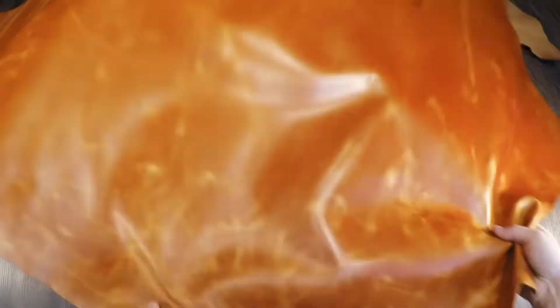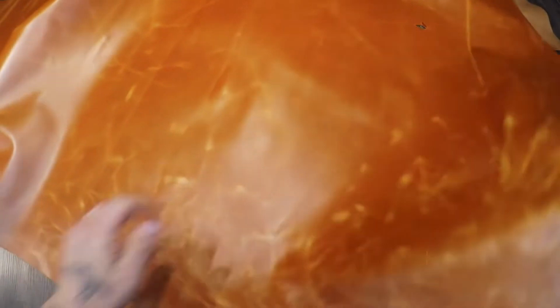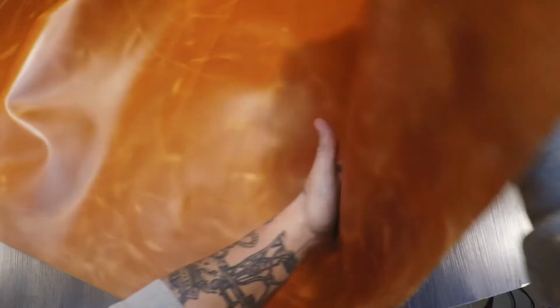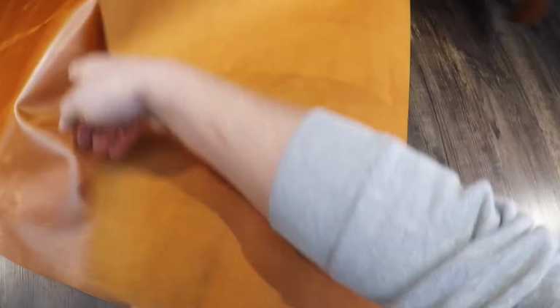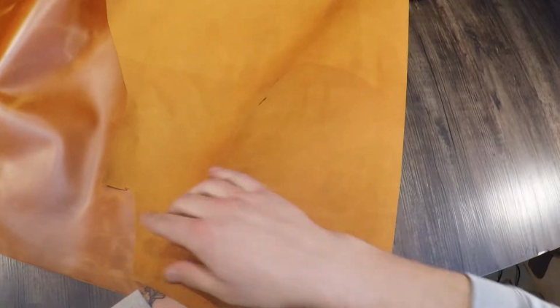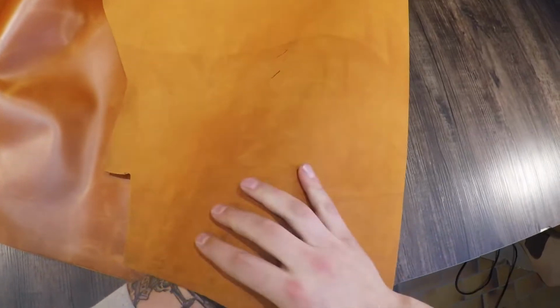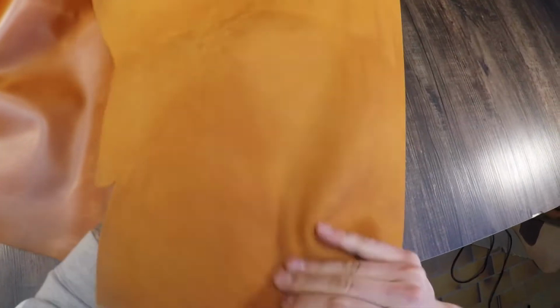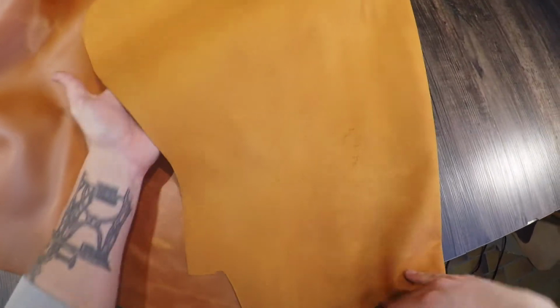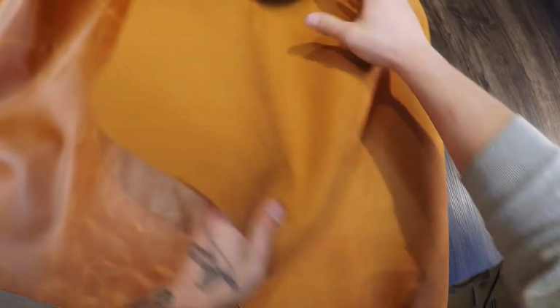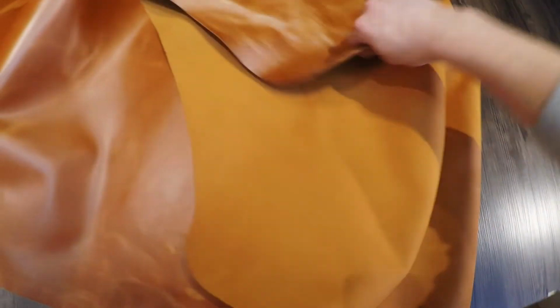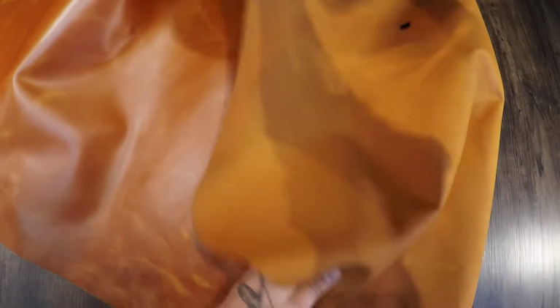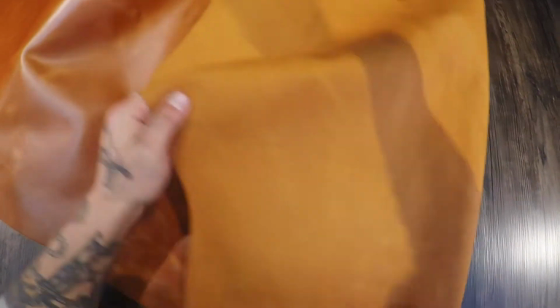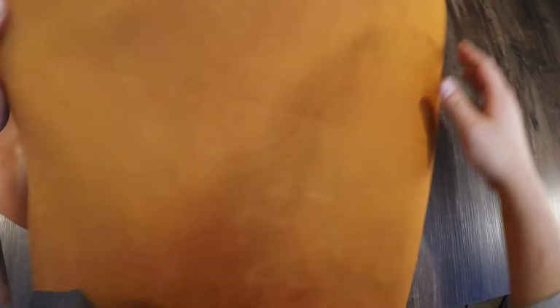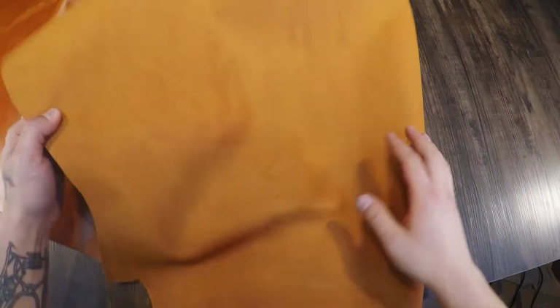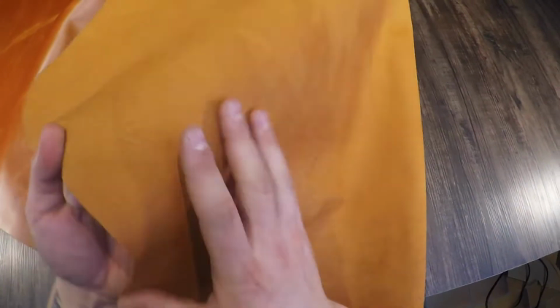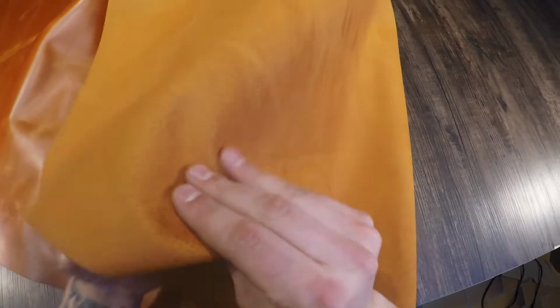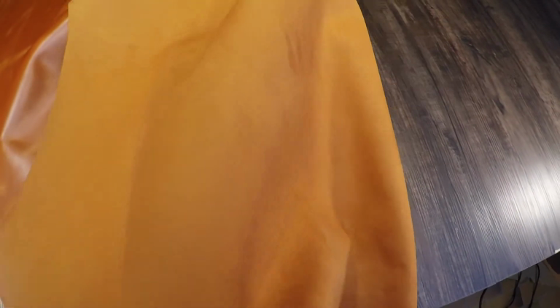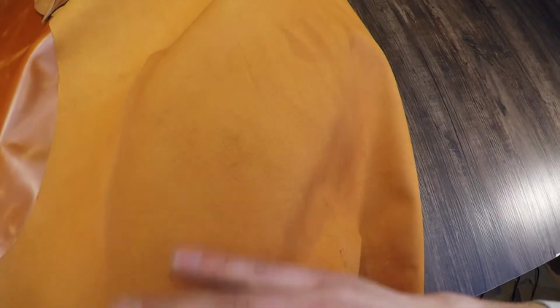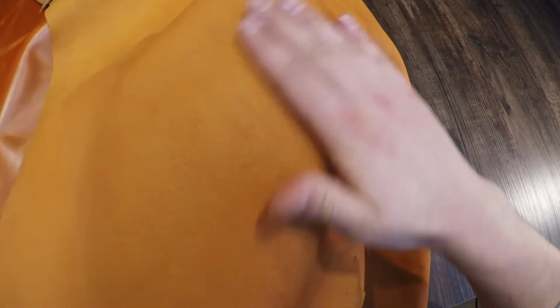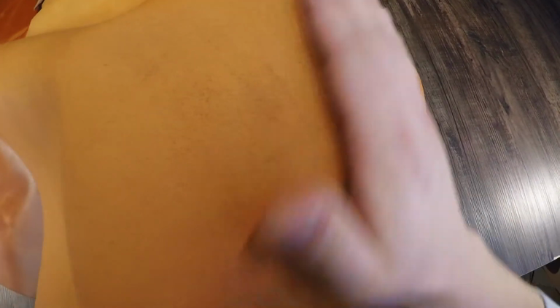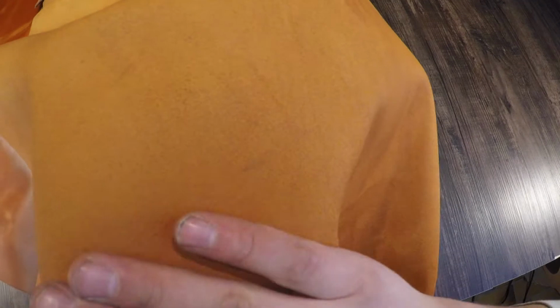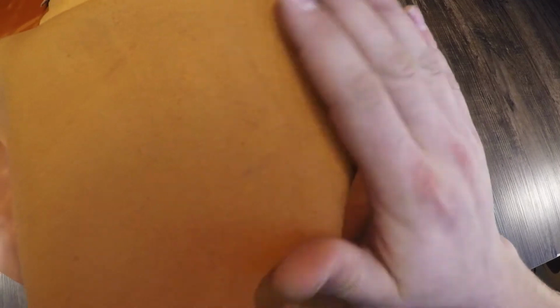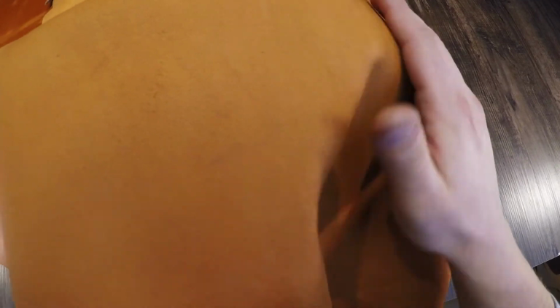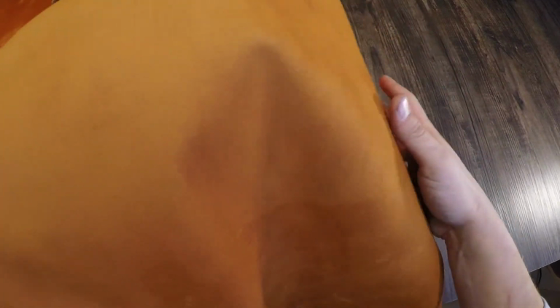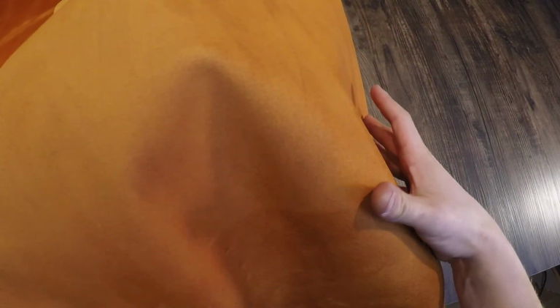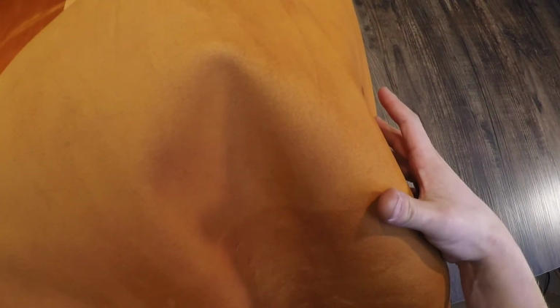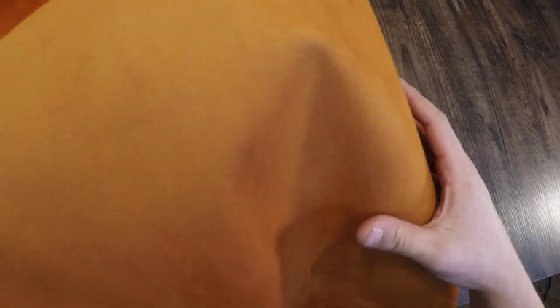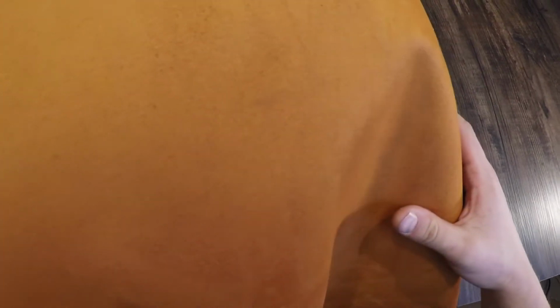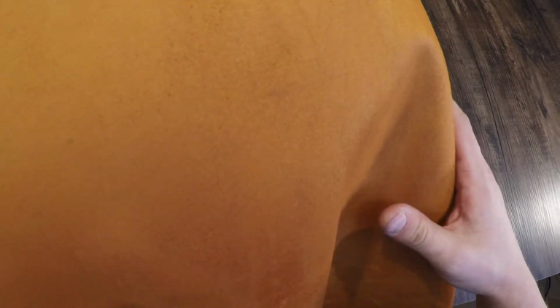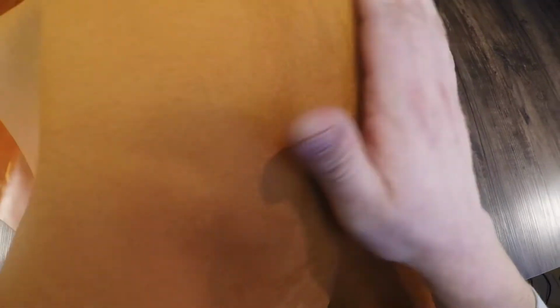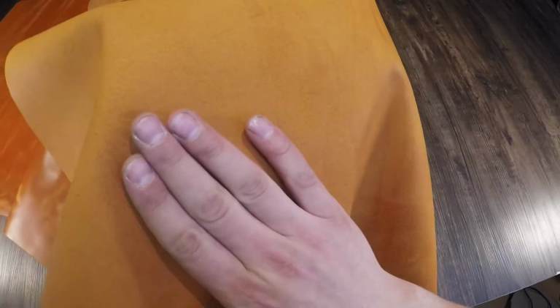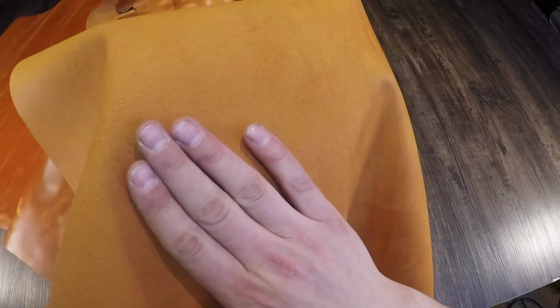Moving on to the flesh side, you've got a very clean finish with an orange color. It has been finished so there is no extra material, fuzz, or fiber.